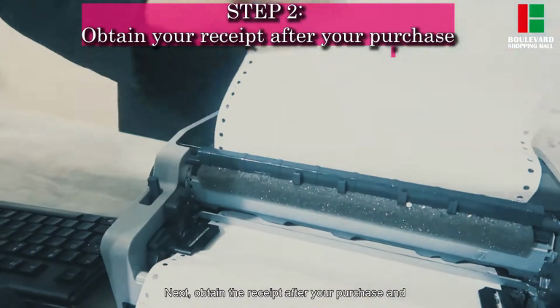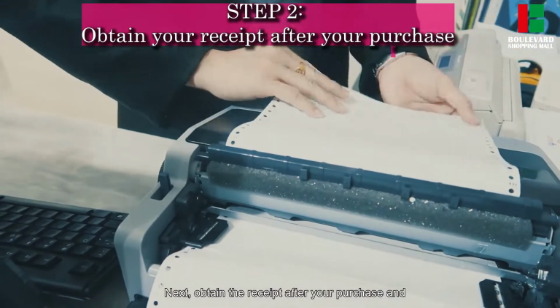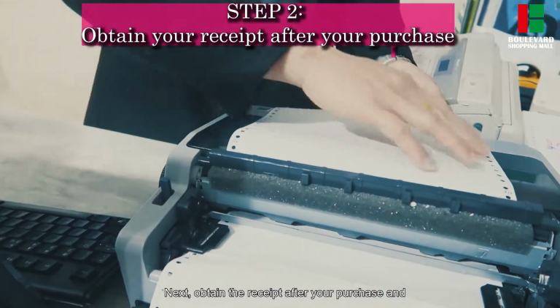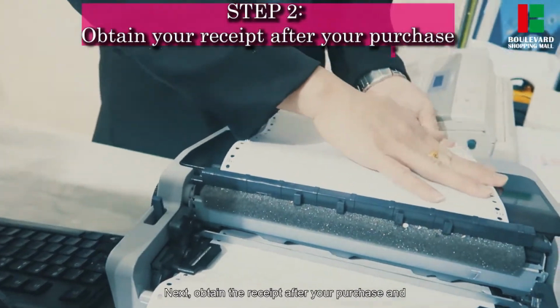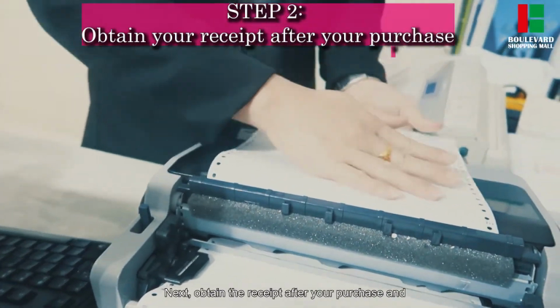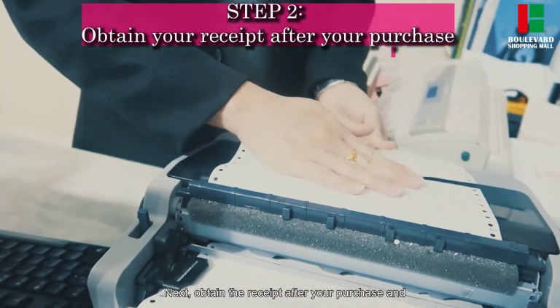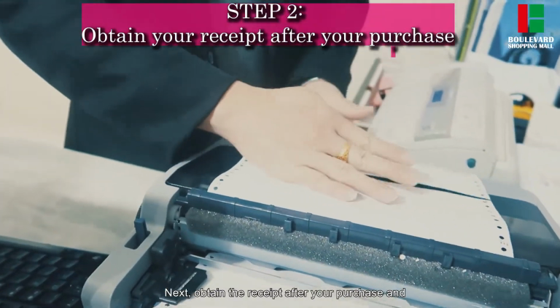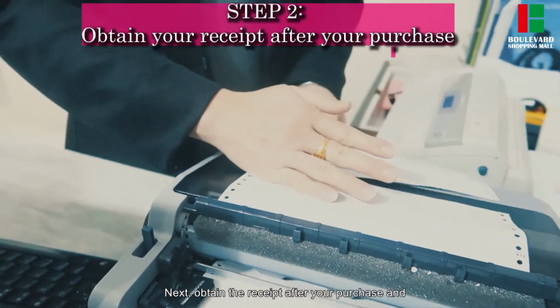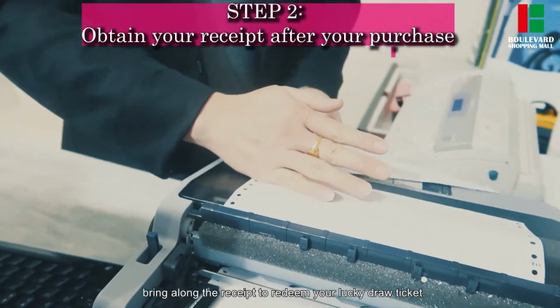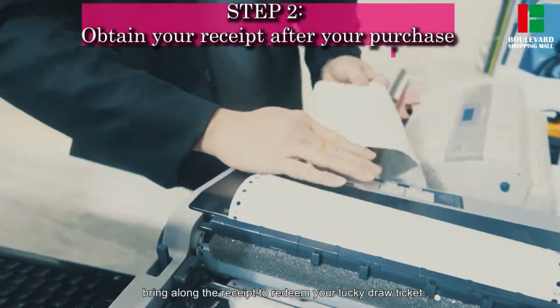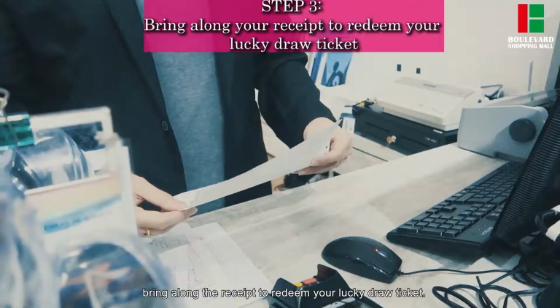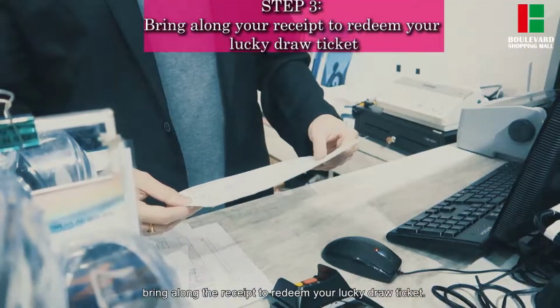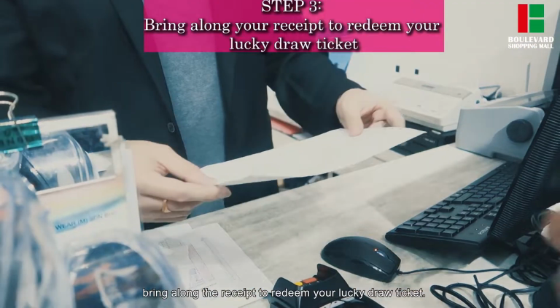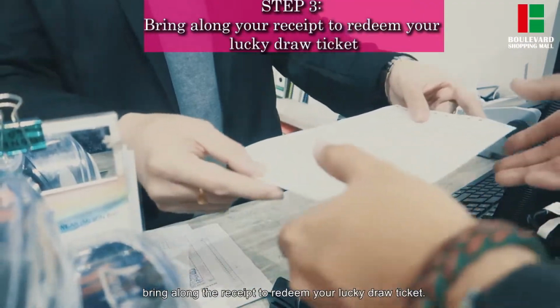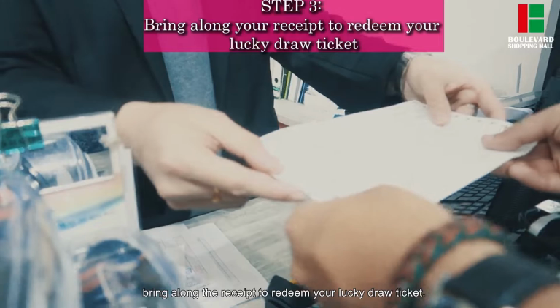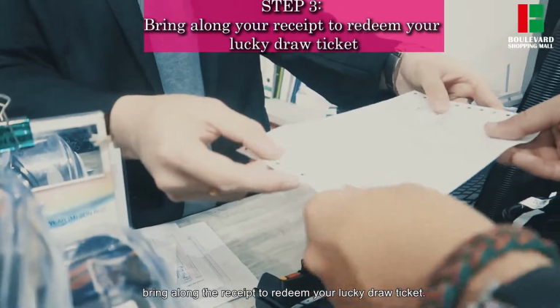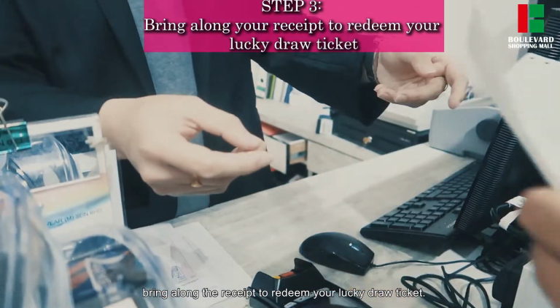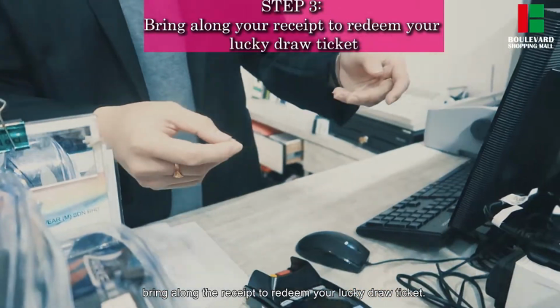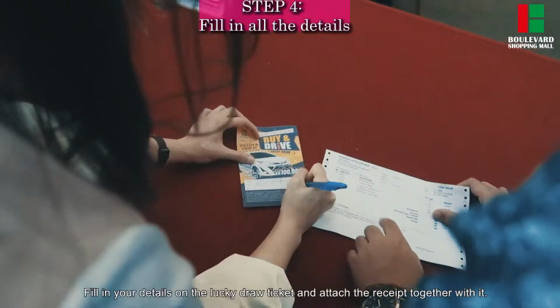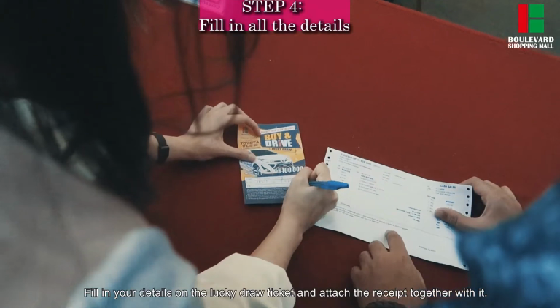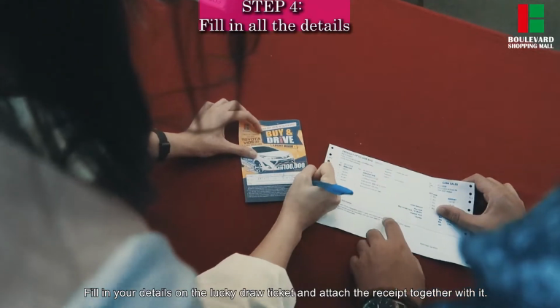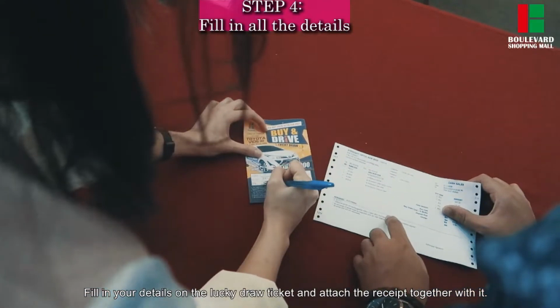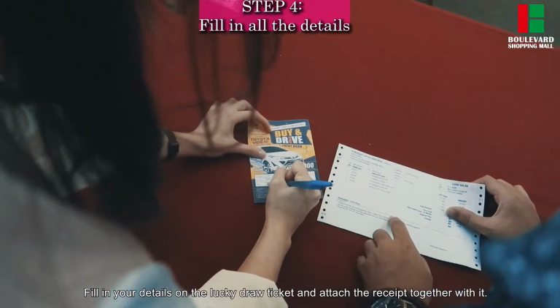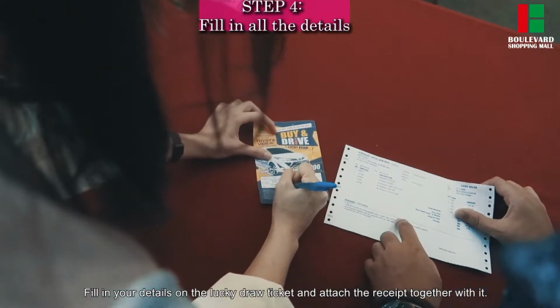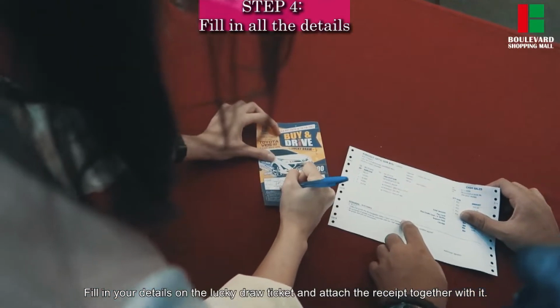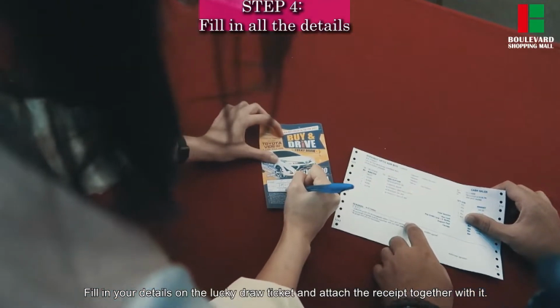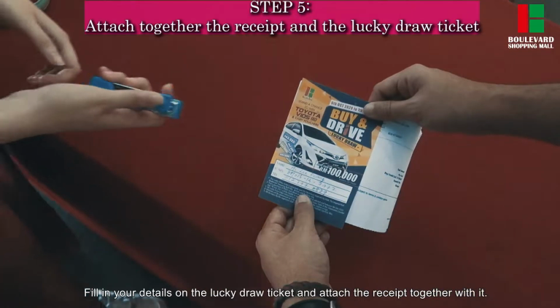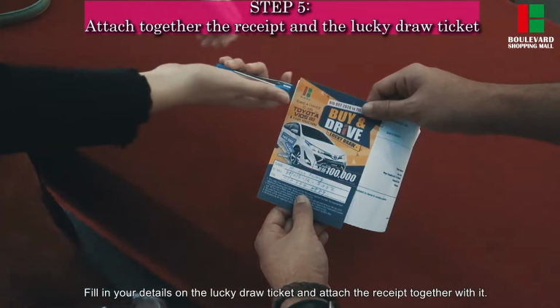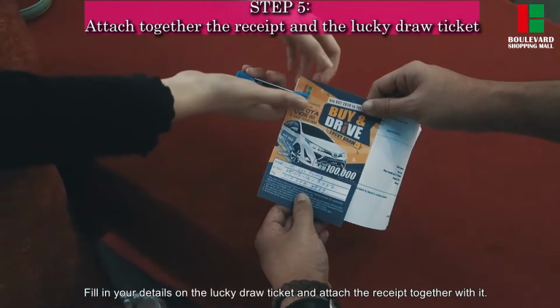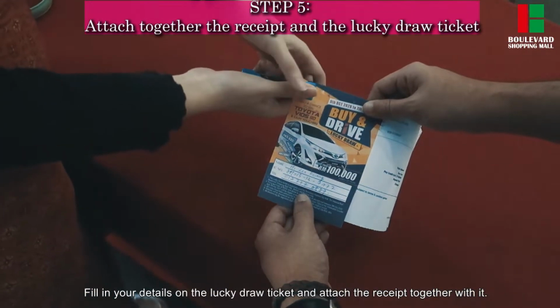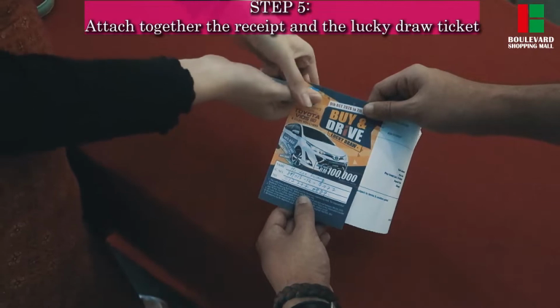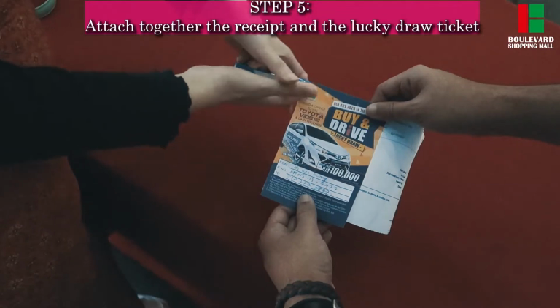Next, obtain the receipt after you purchase and bring along the receipt to redeem your Lucky Draw ticket. Fill in your details on the Lucky Draw ticket and attach the receipt together with it.